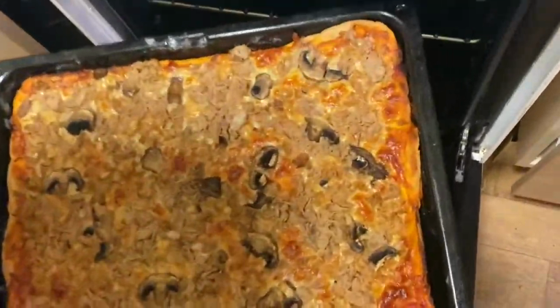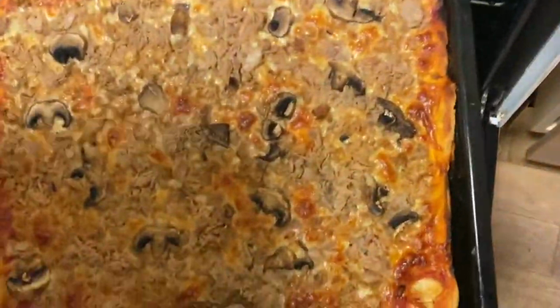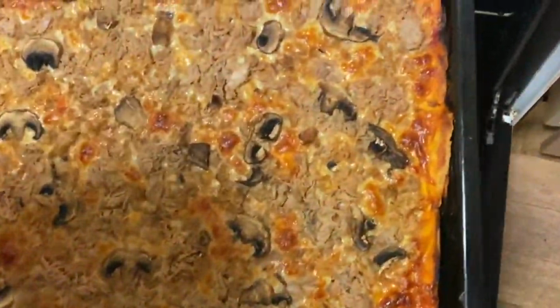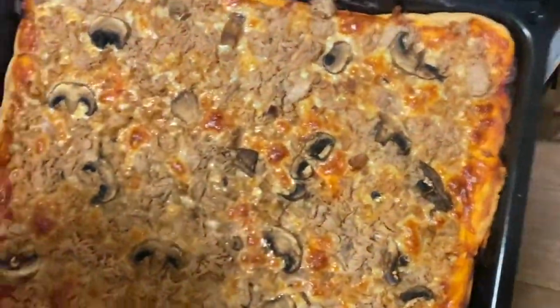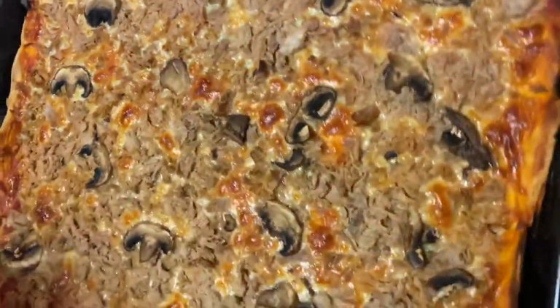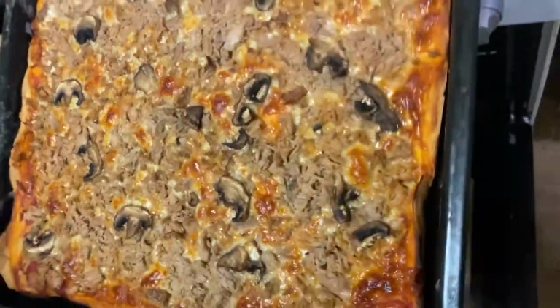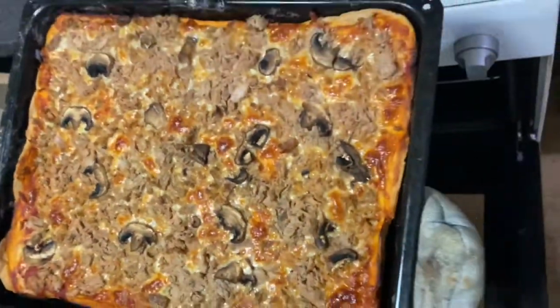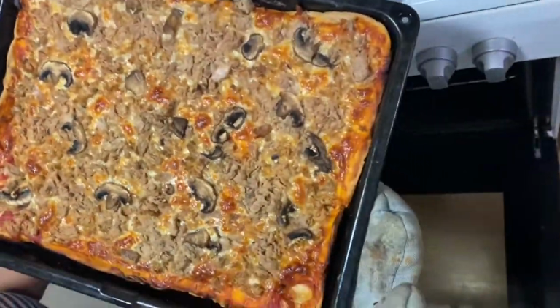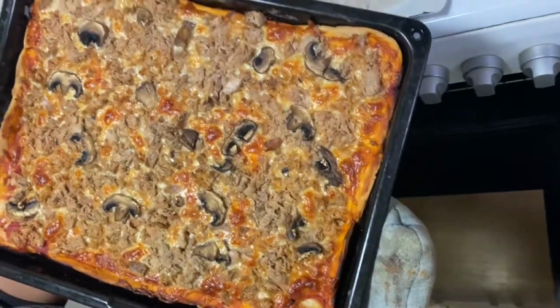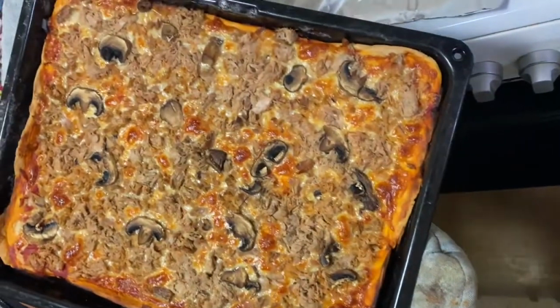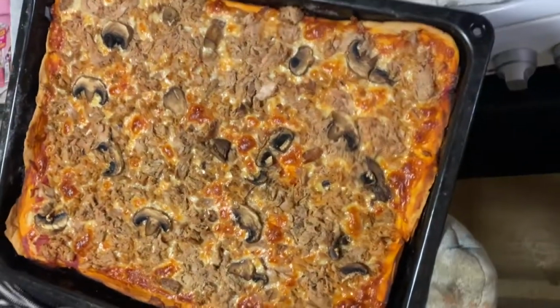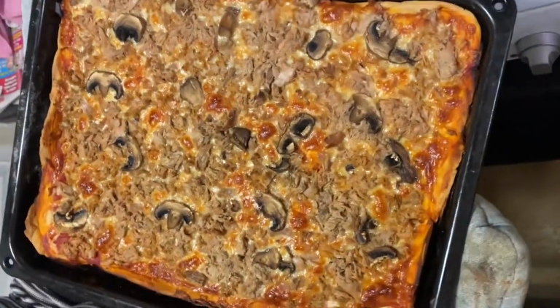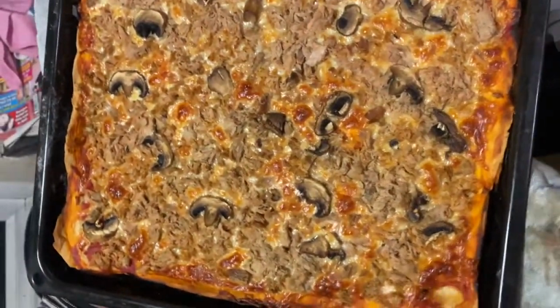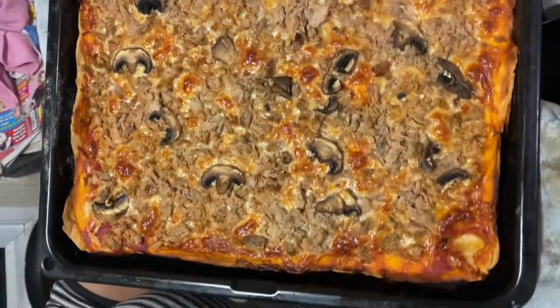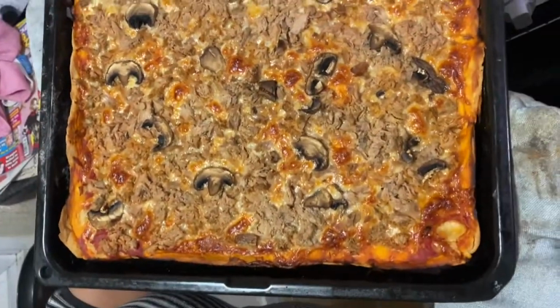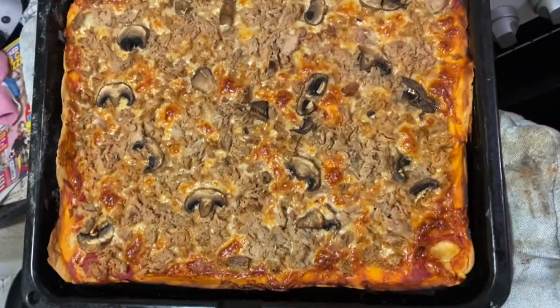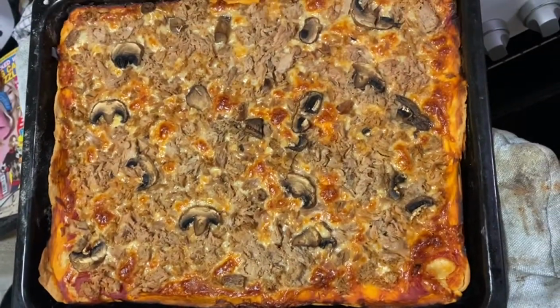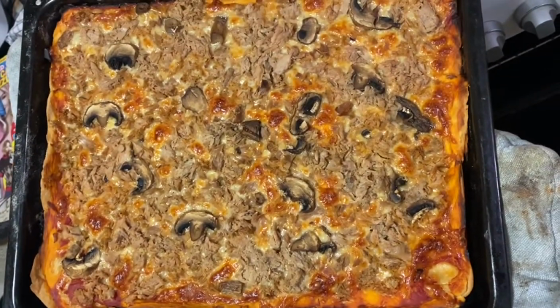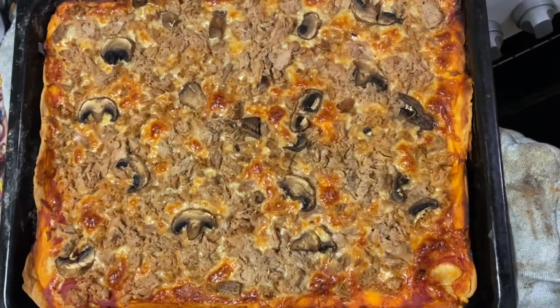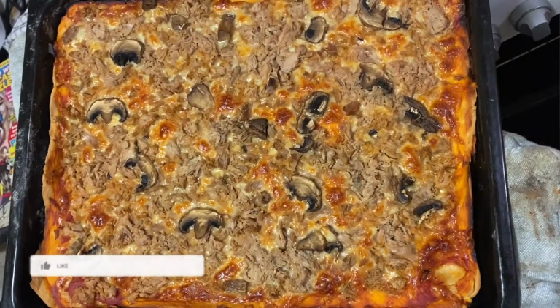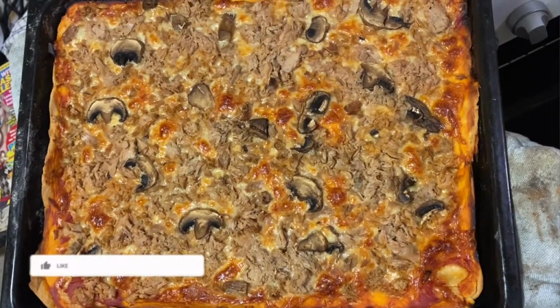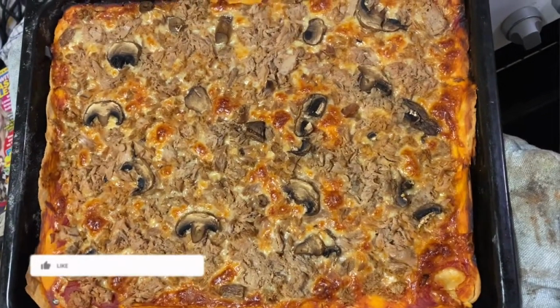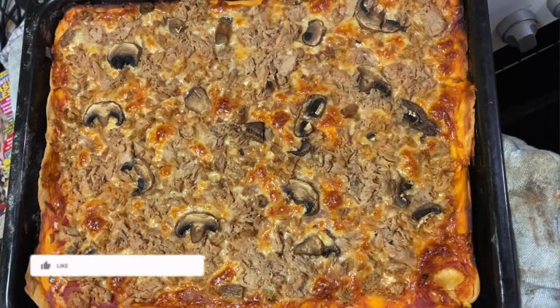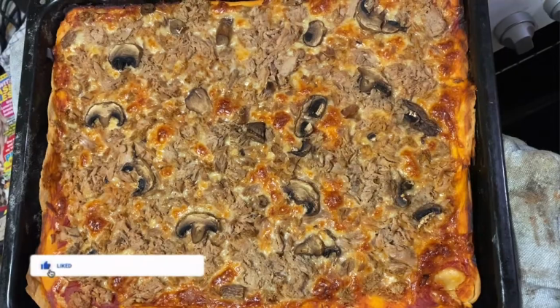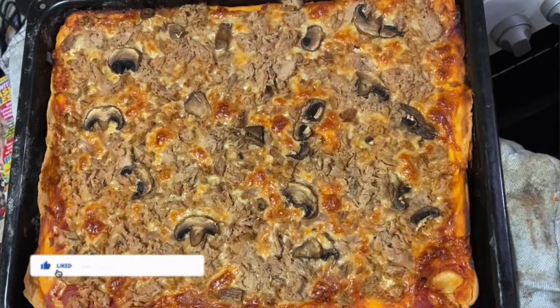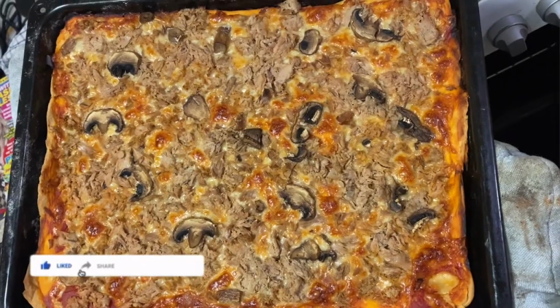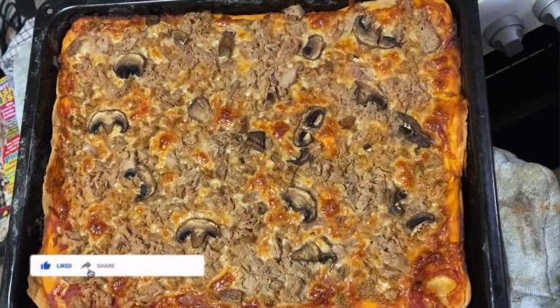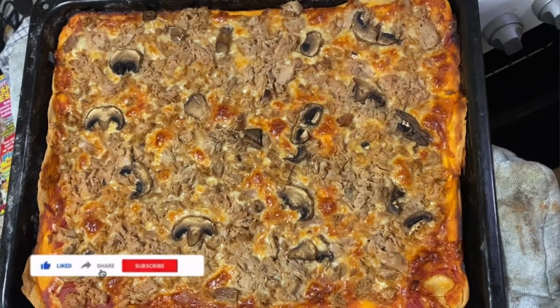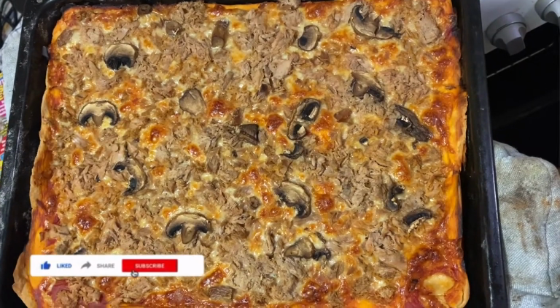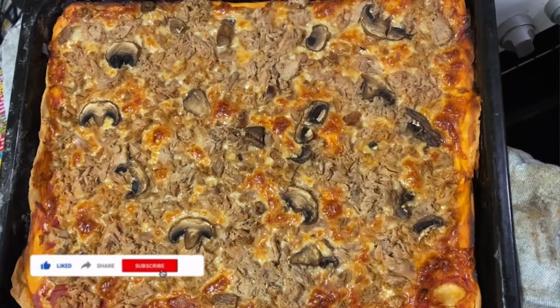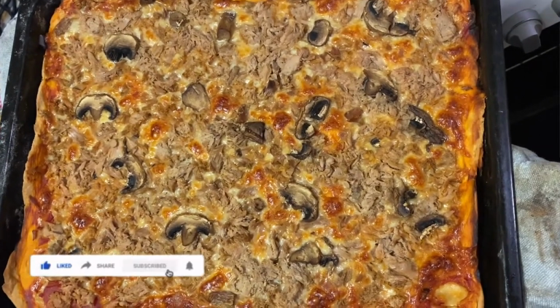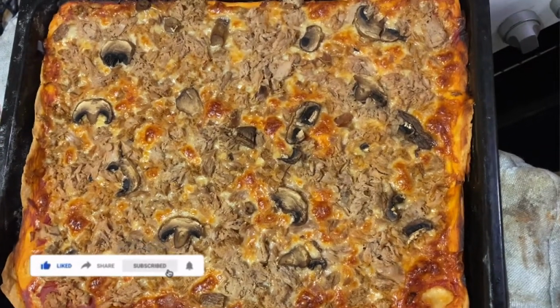Here is my tuna pizza with mushroom — all done!